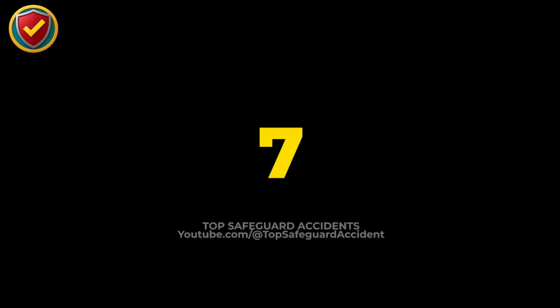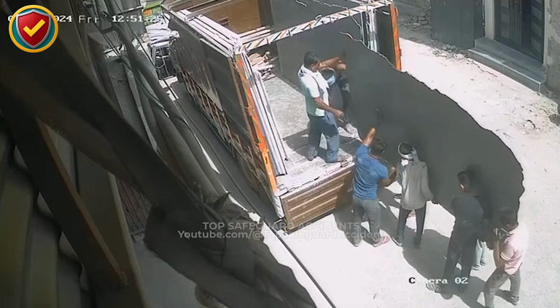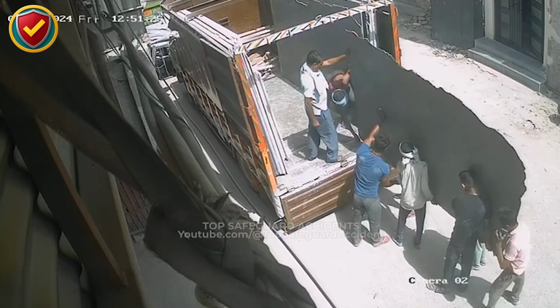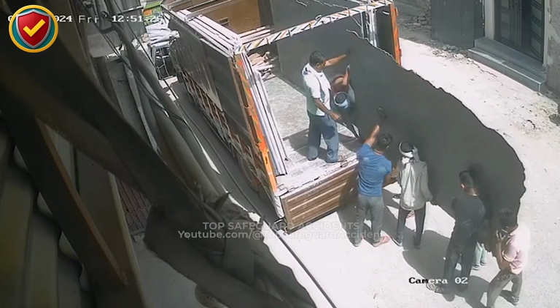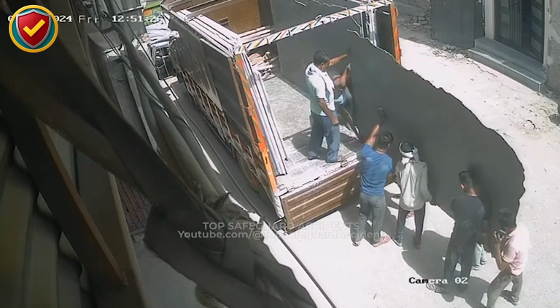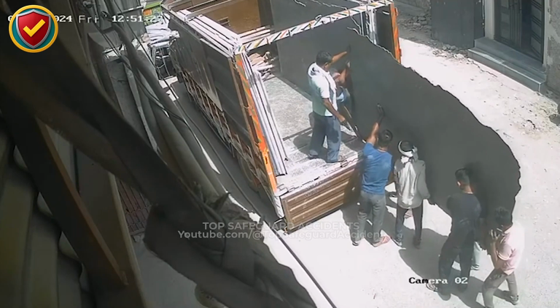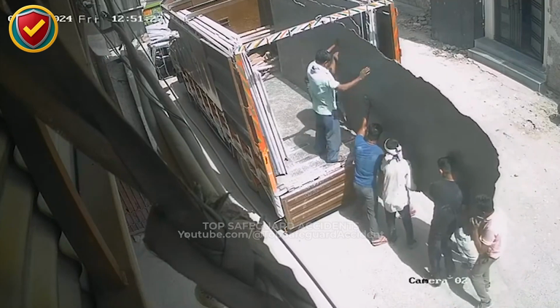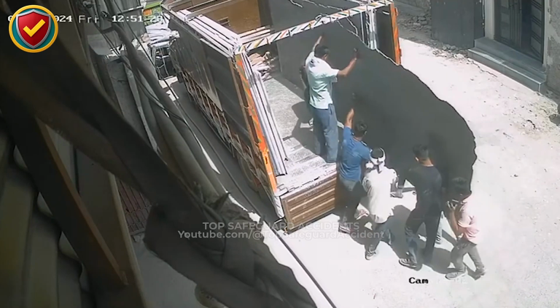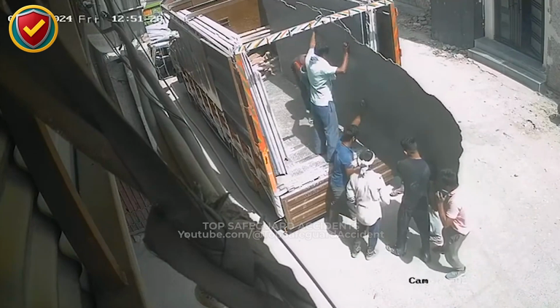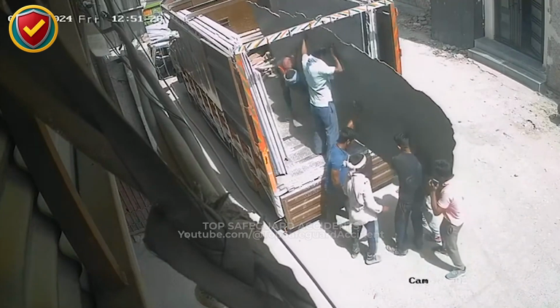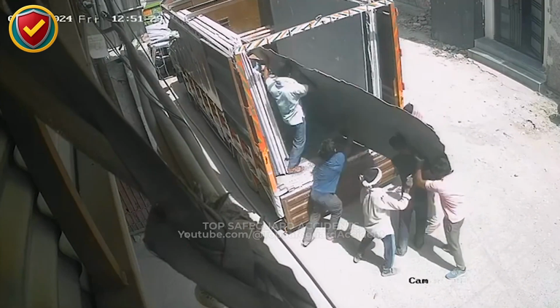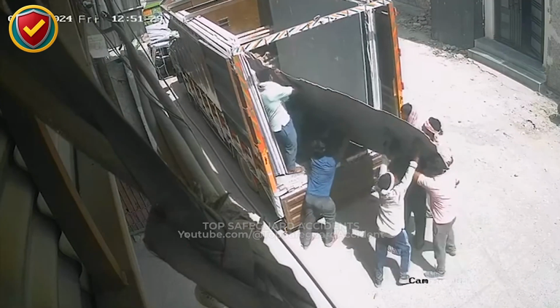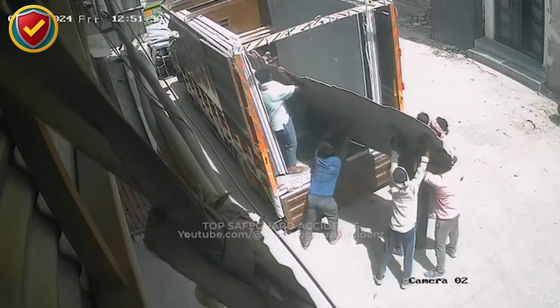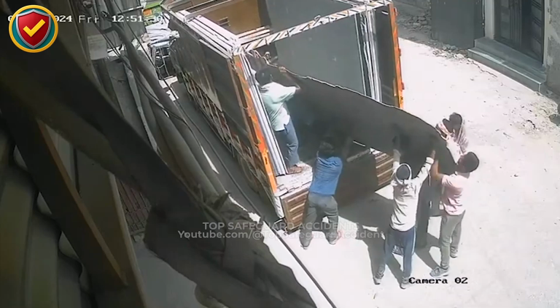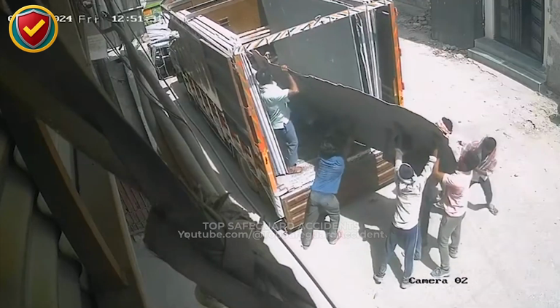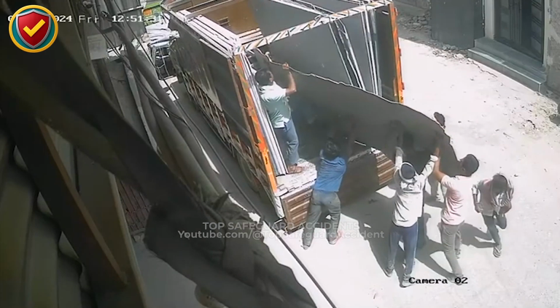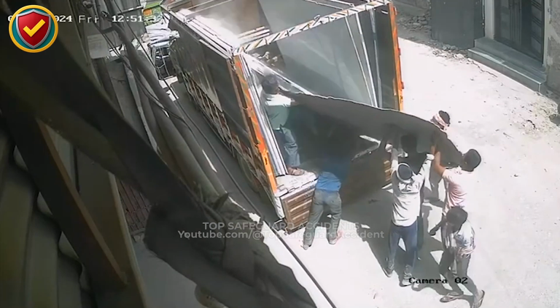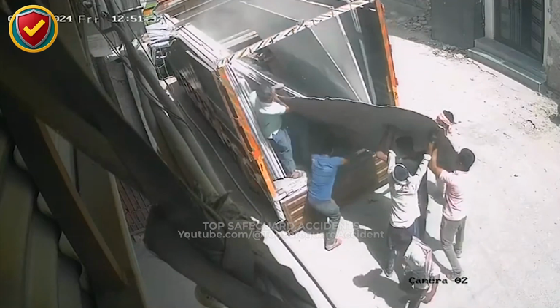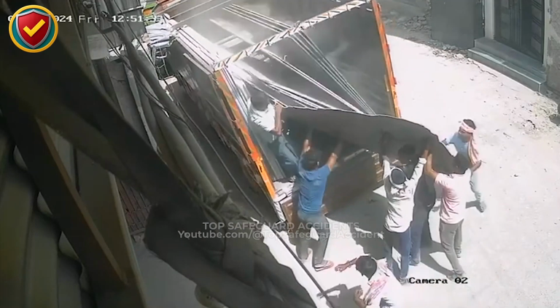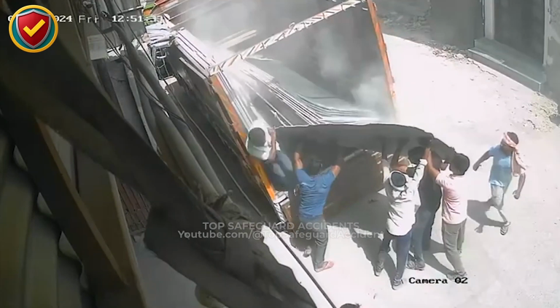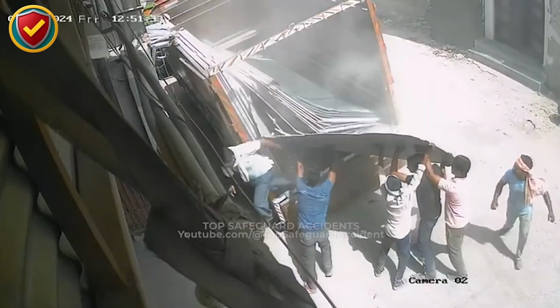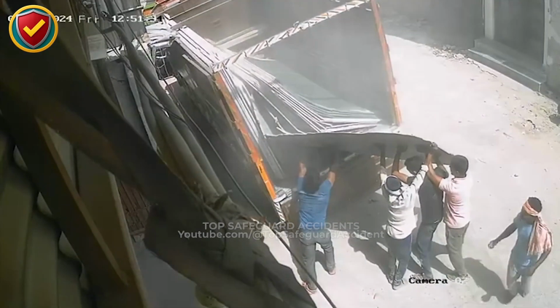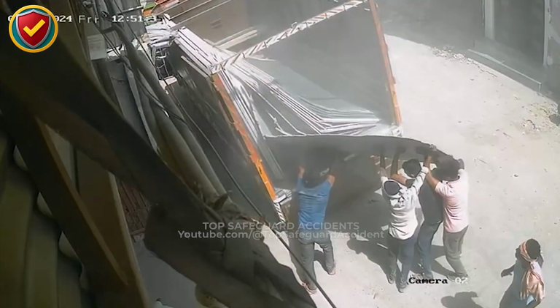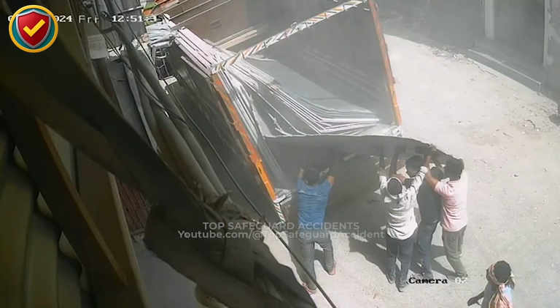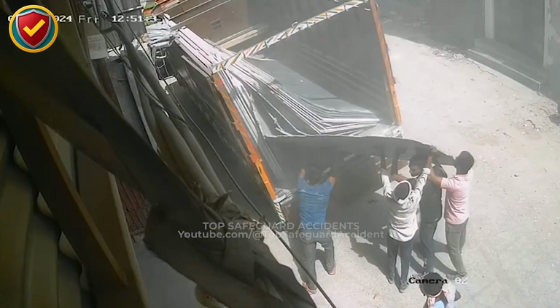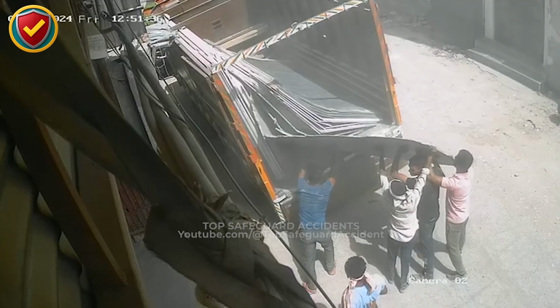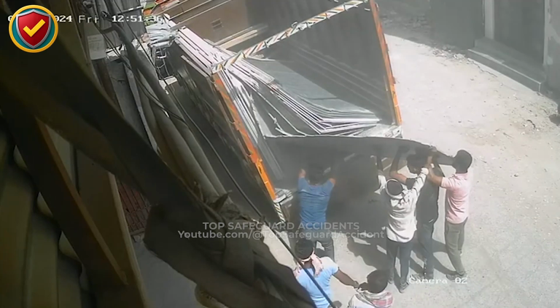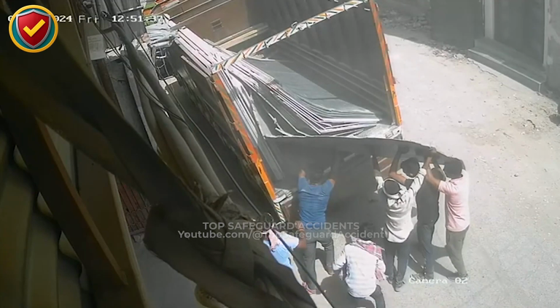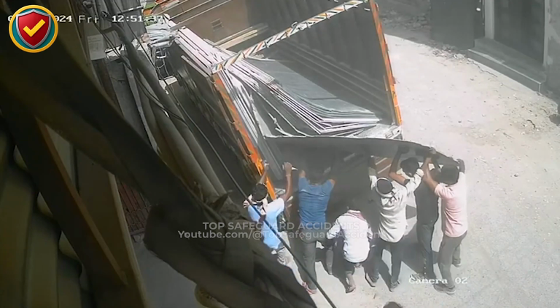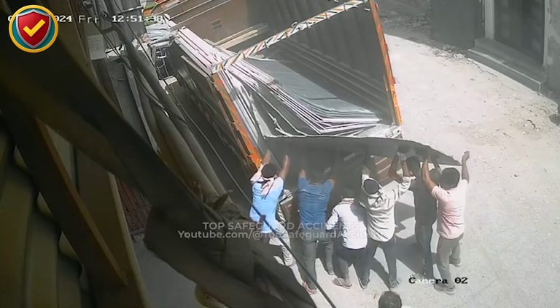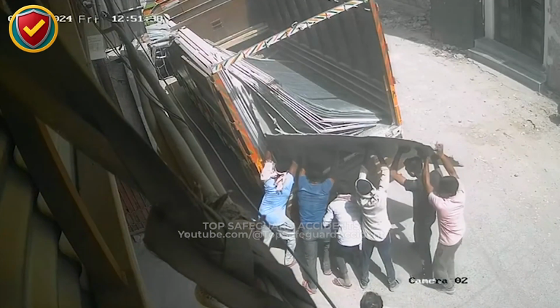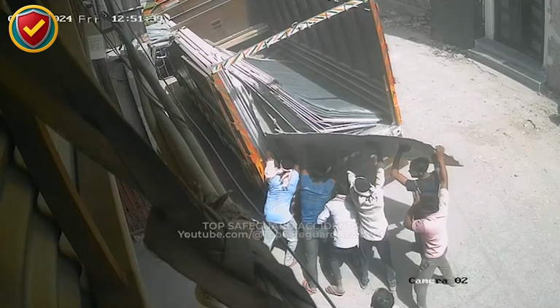In a marble workshop loading bay, a crew lifts a stone slab onto a truck. When it suddenly tips over, never hand carry oversized slabs. Use cranes with clamps or vacuum lifters. Keep slabs on A-frames and clear the crush zone.